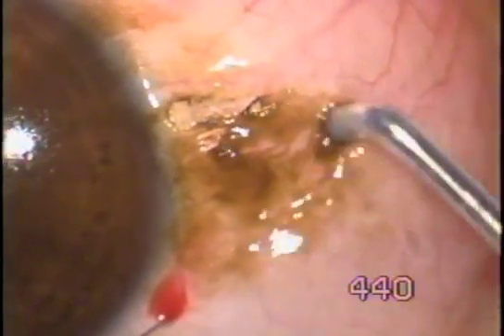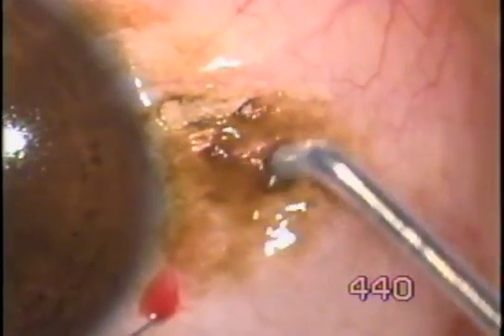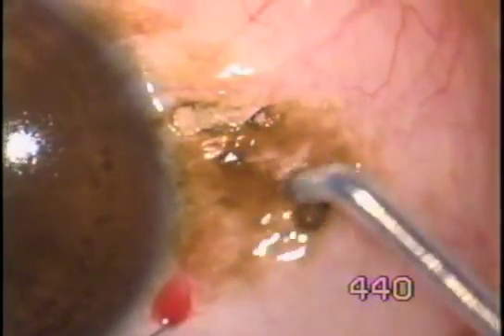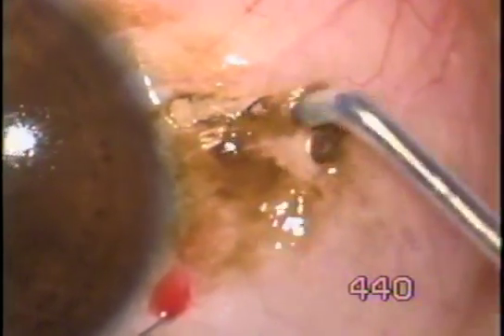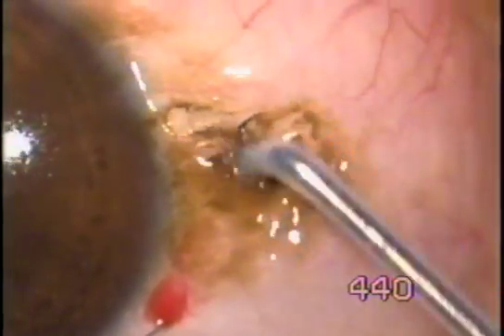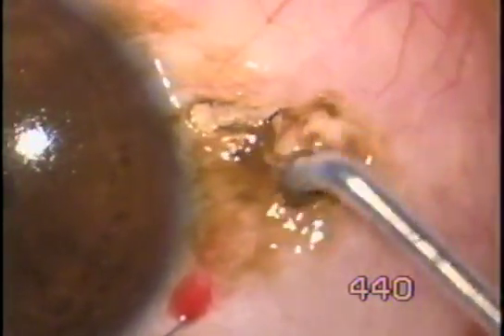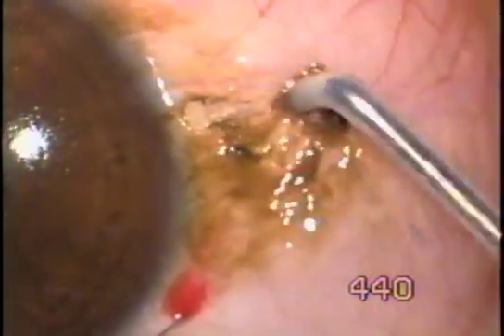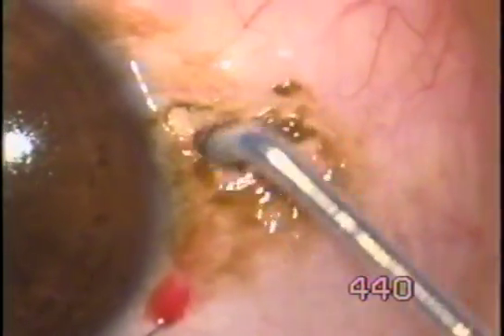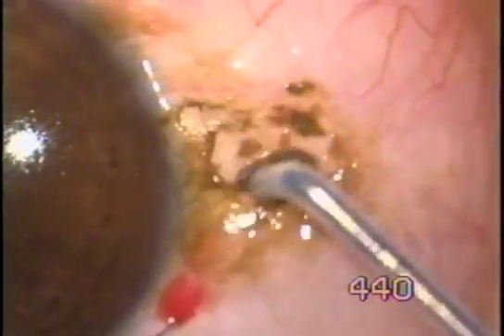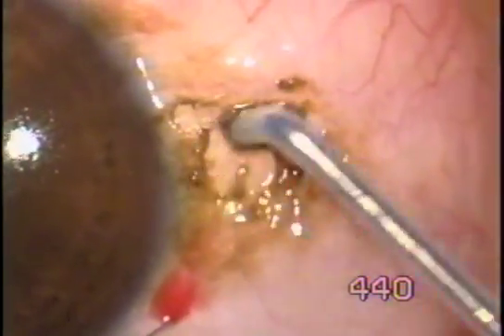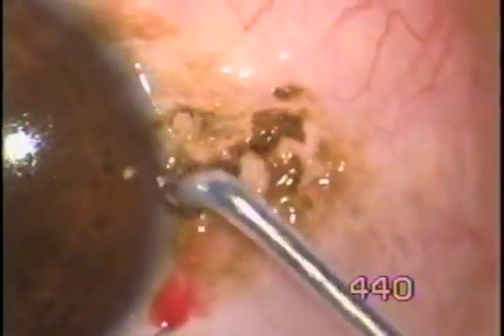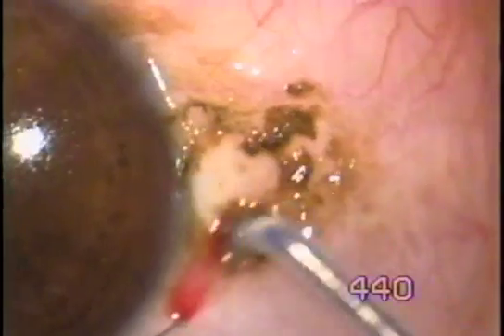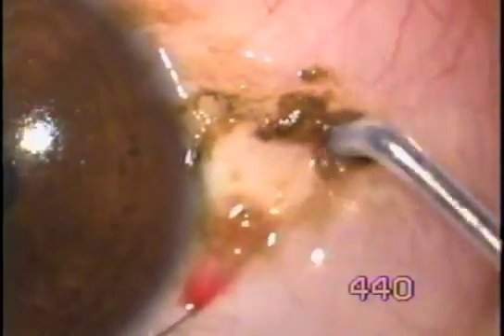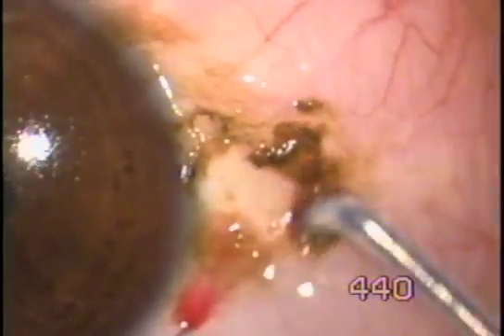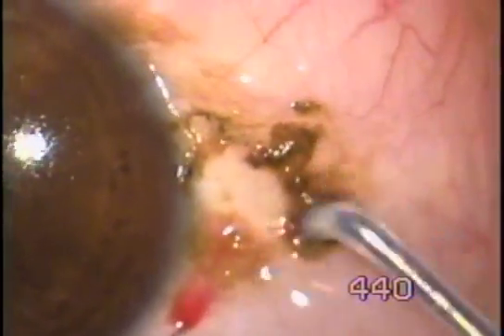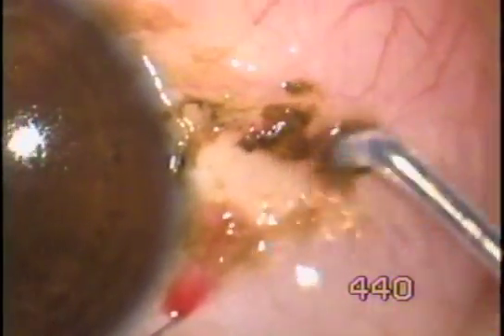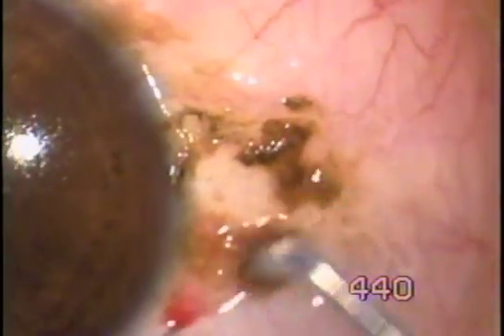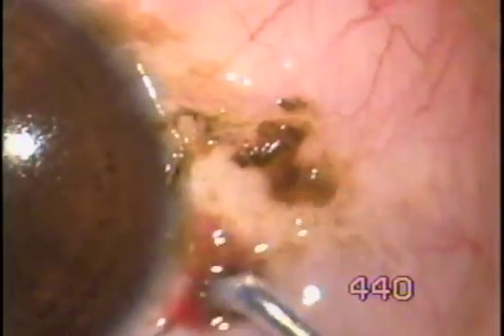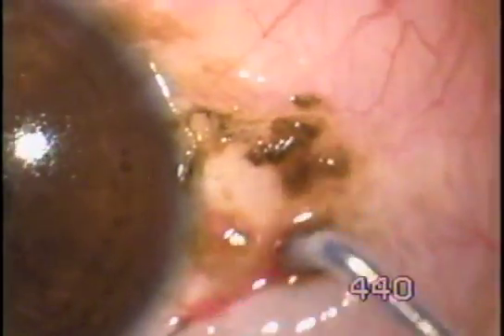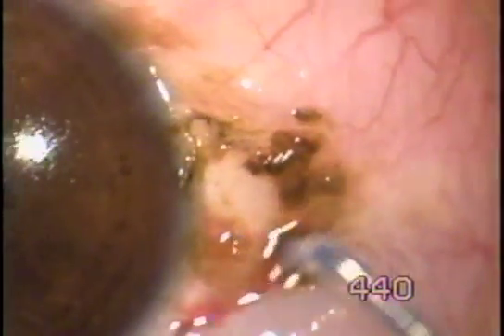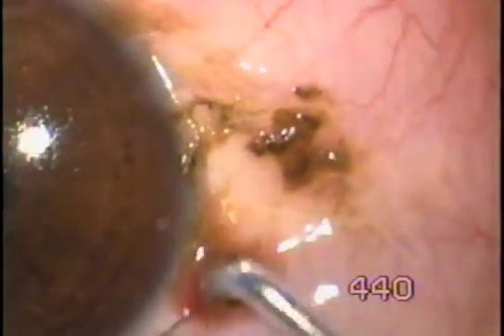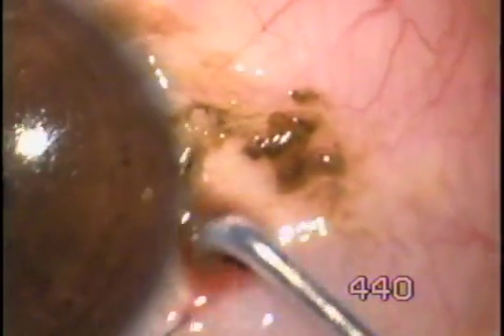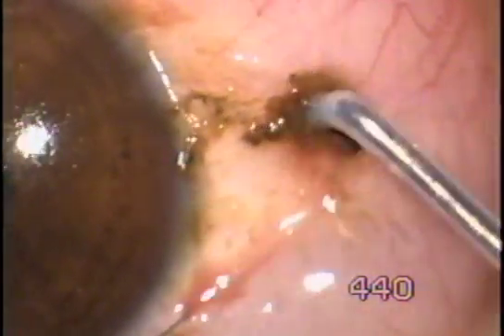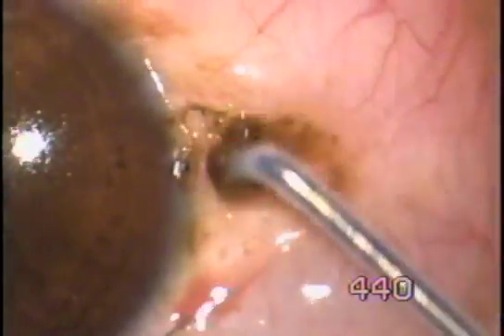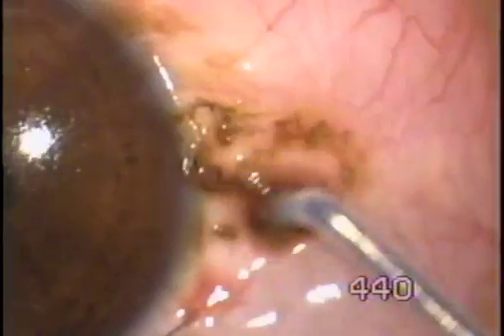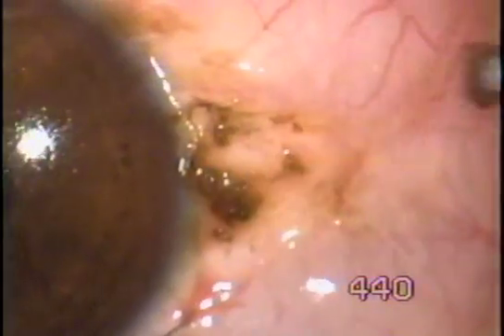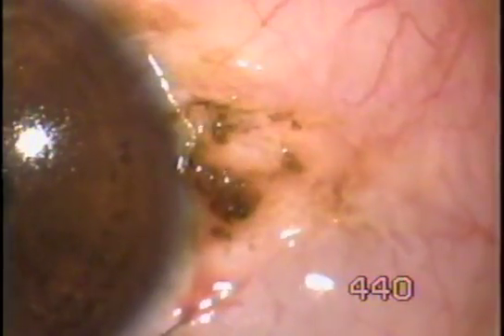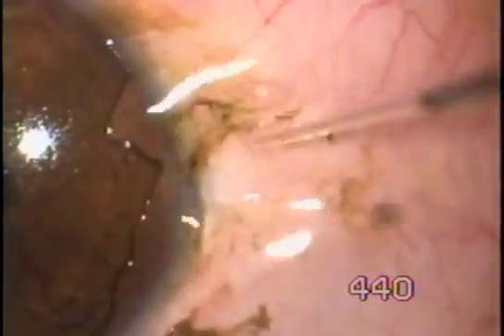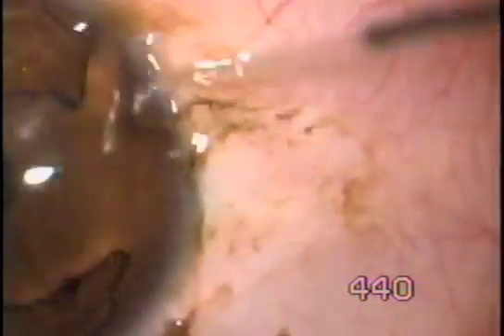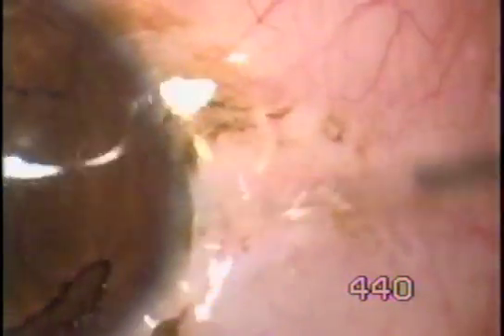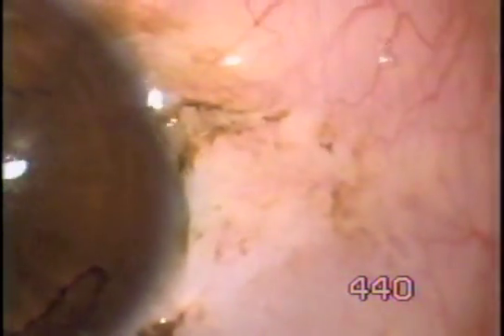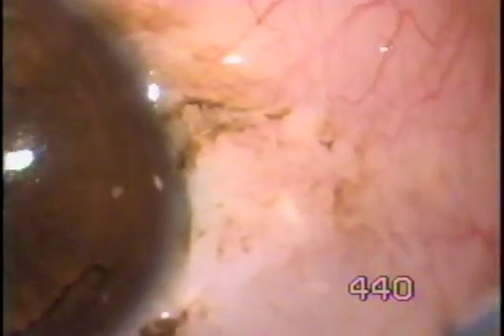Keep the tip moving over the surface of the nevus, and the nevus gets erased.